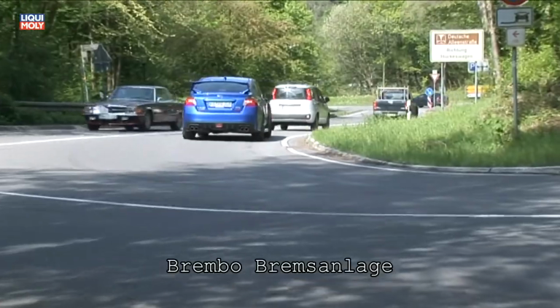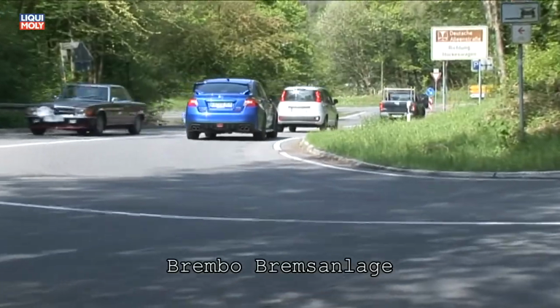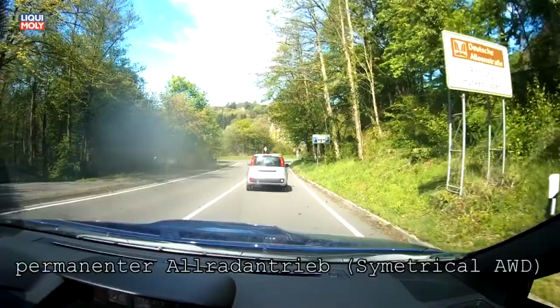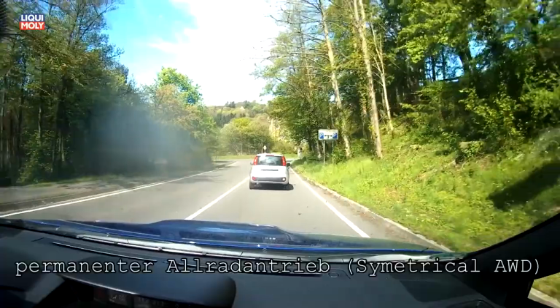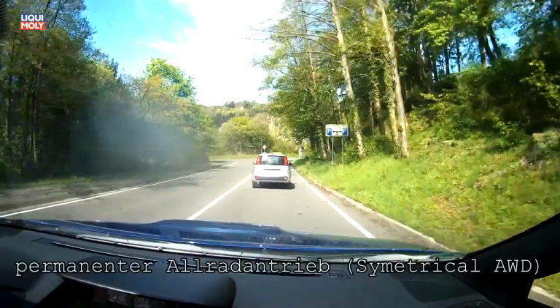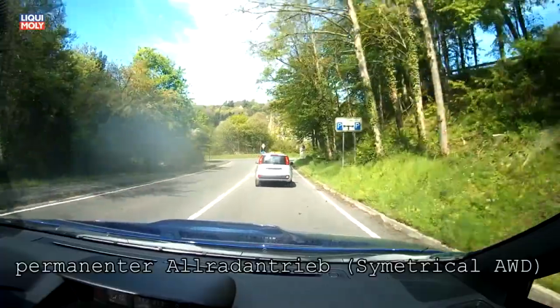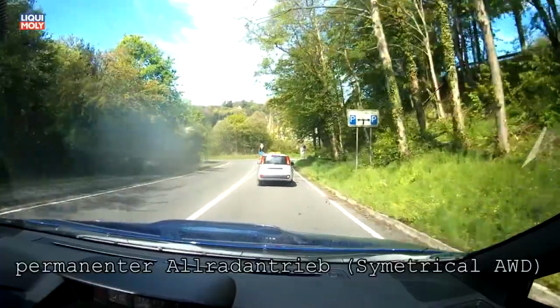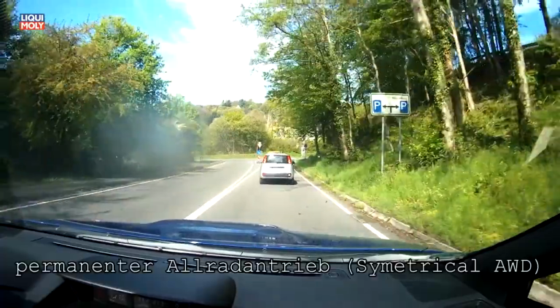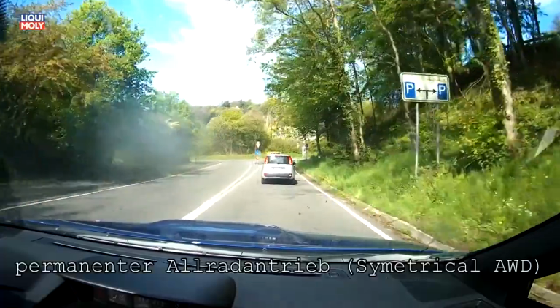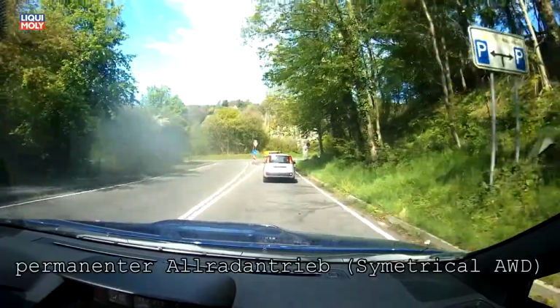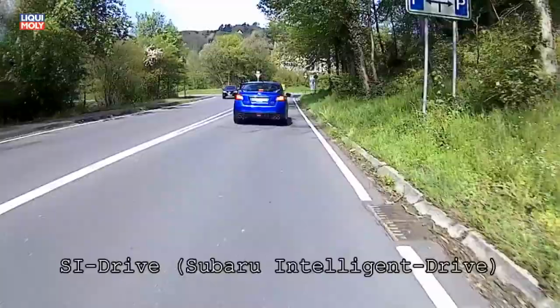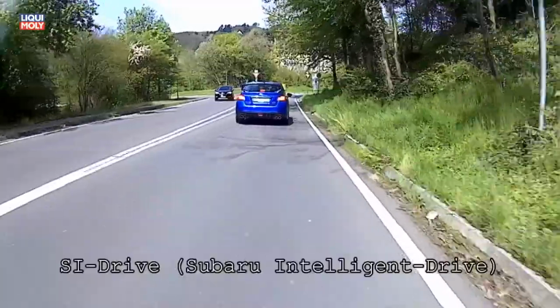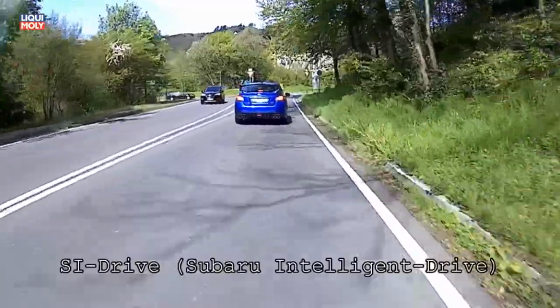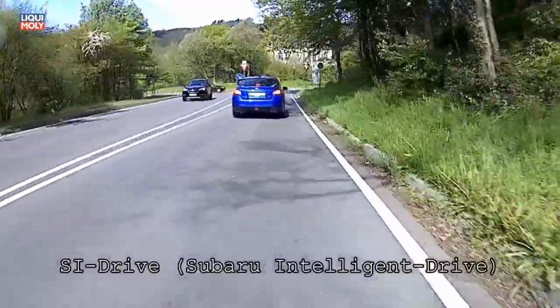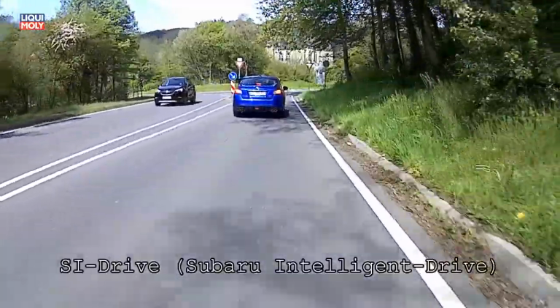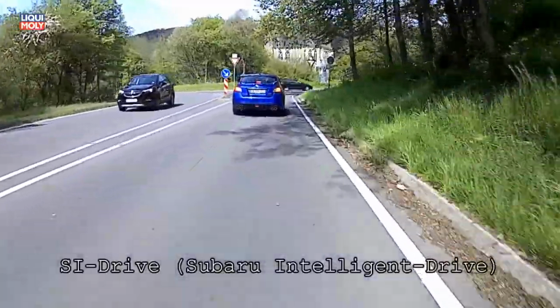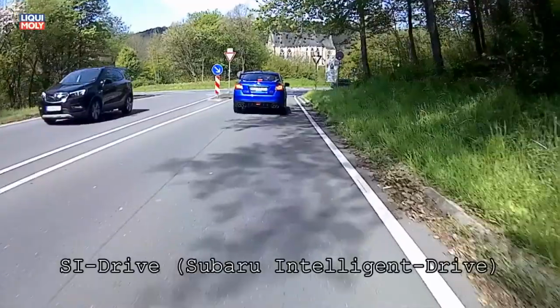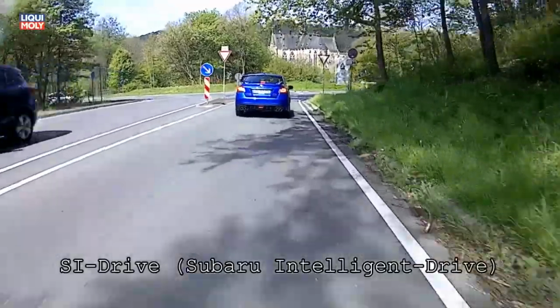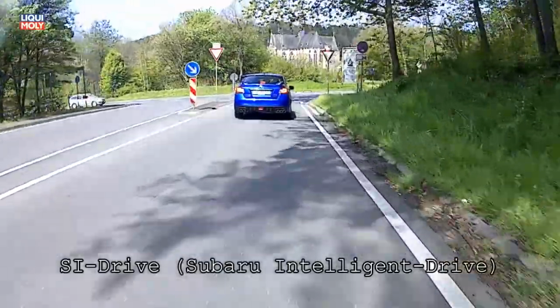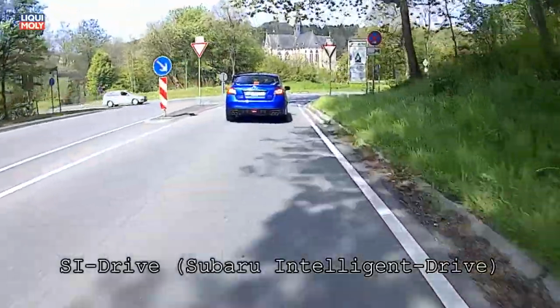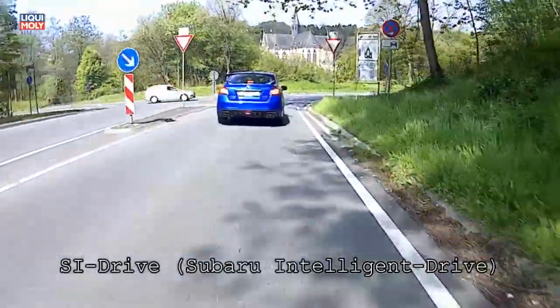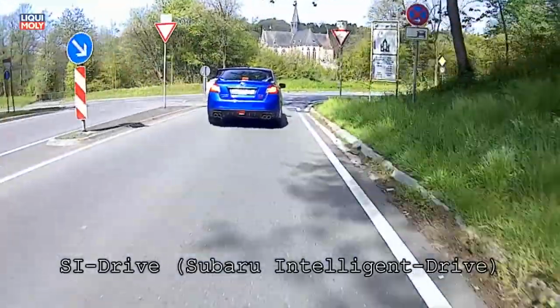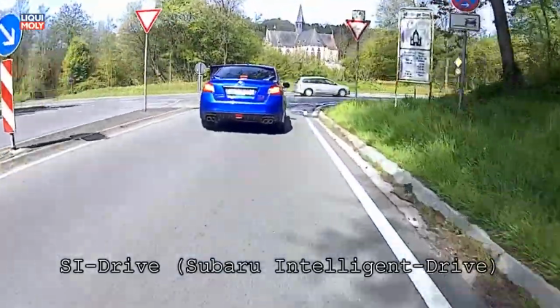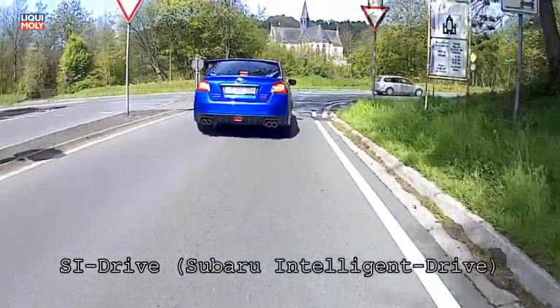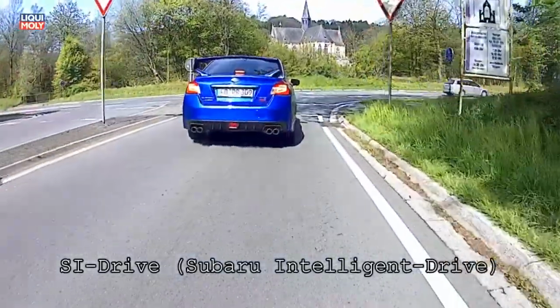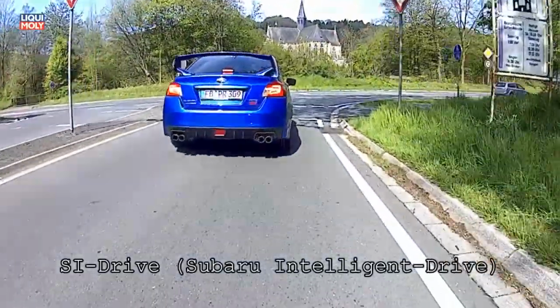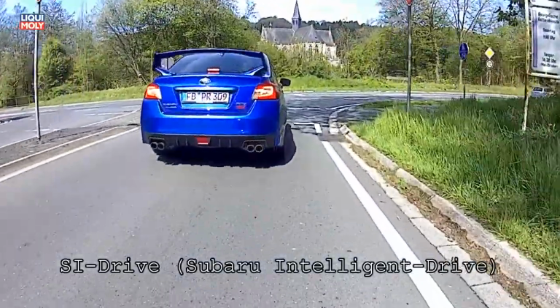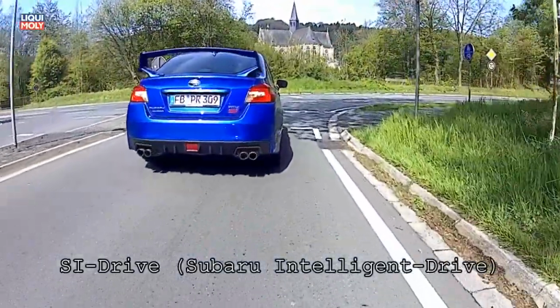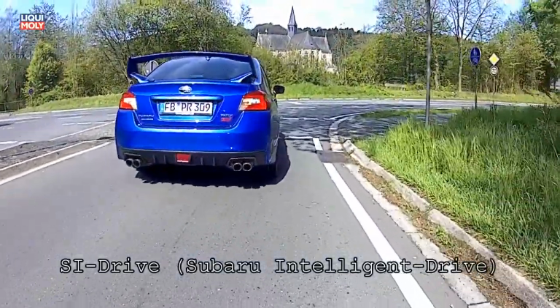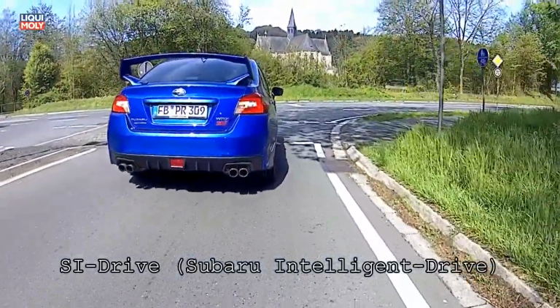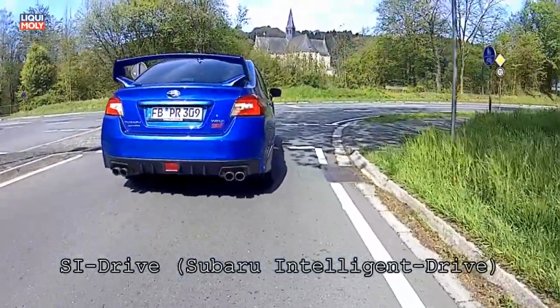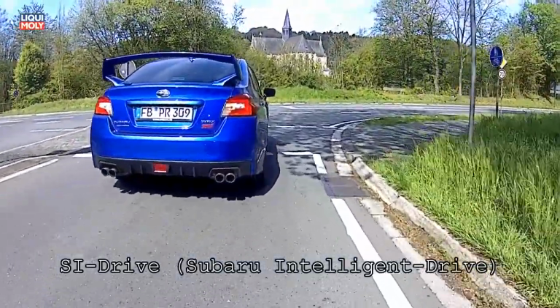Ich bin den Subaru WRX STI des Modelljahres 2017 in den letzten beiden Wochen über 1500 km gefahren.